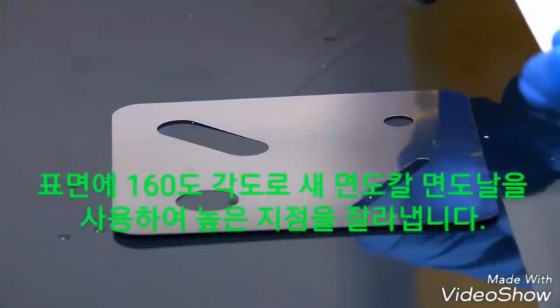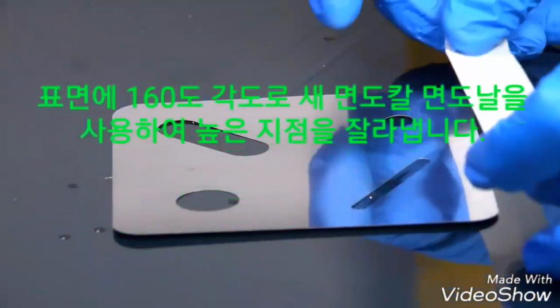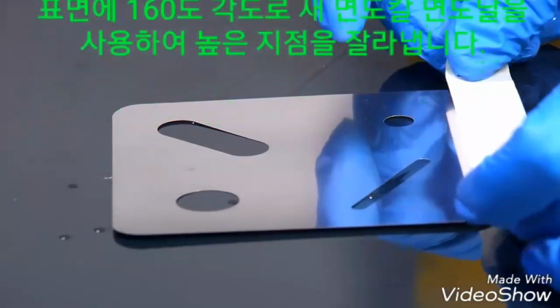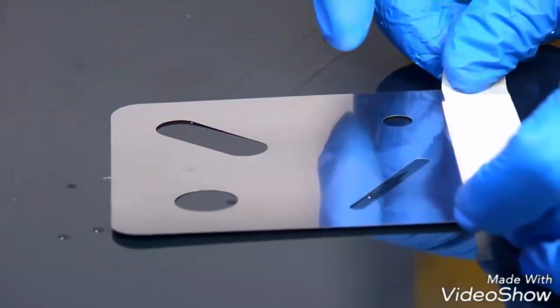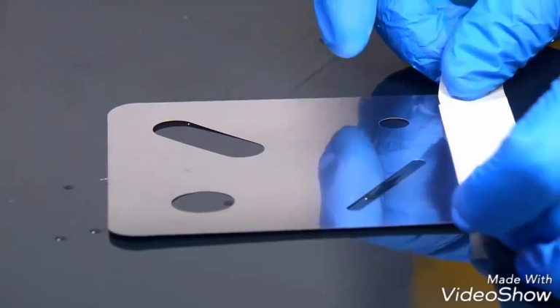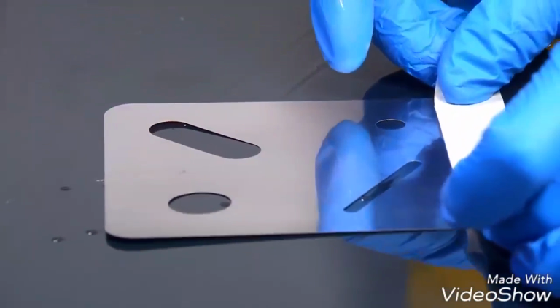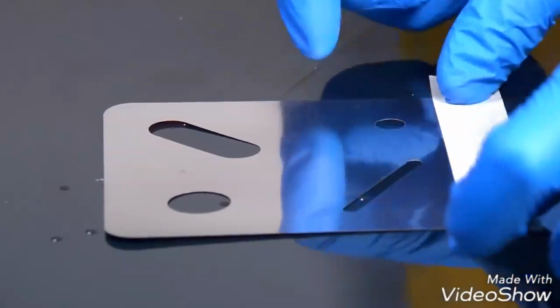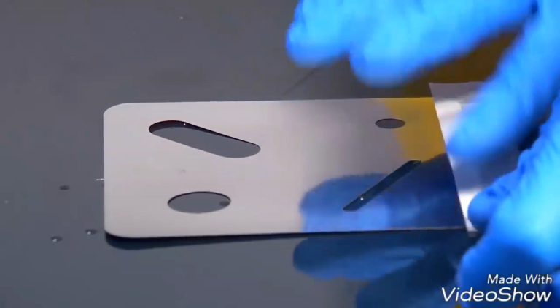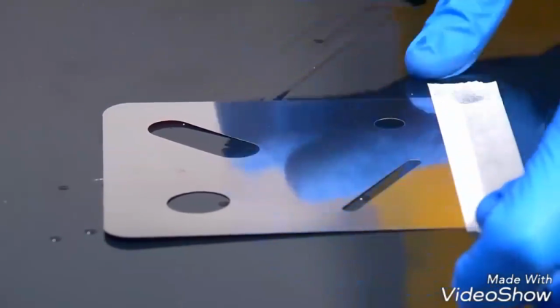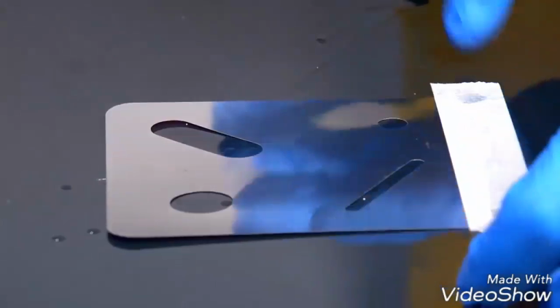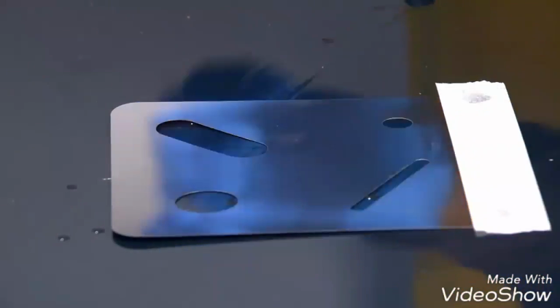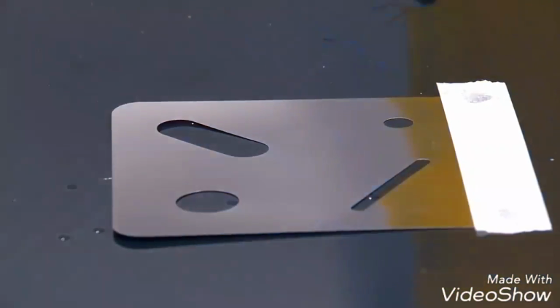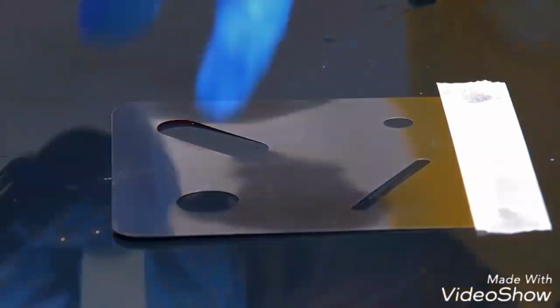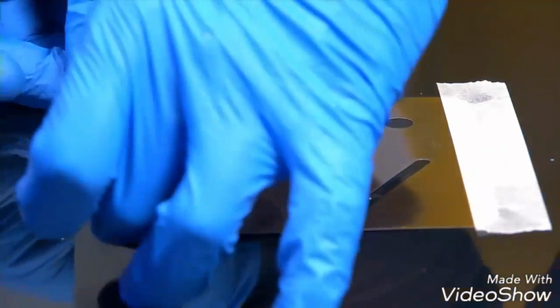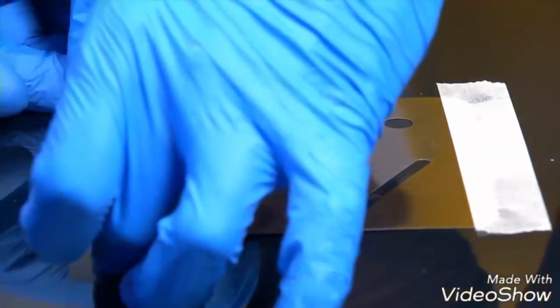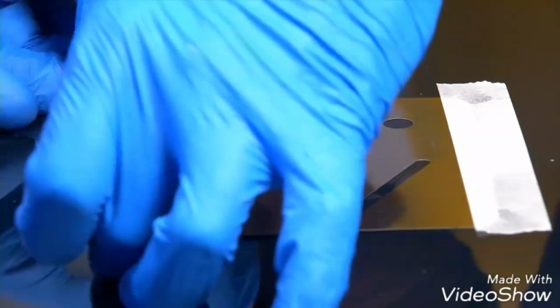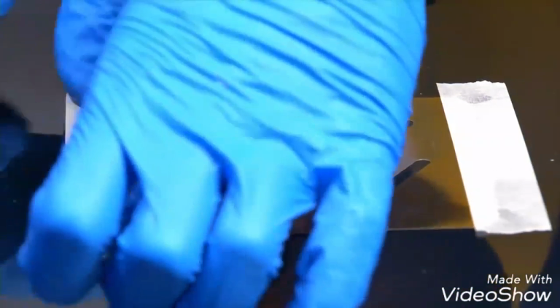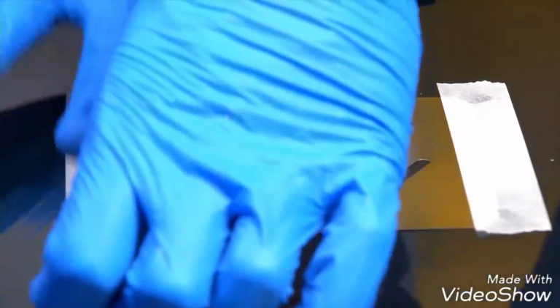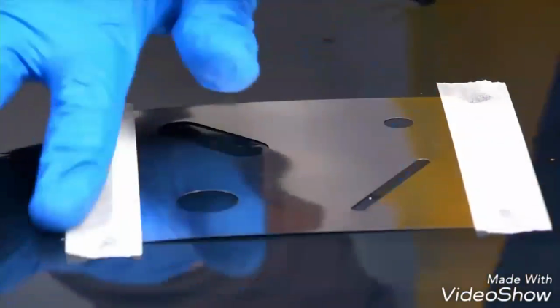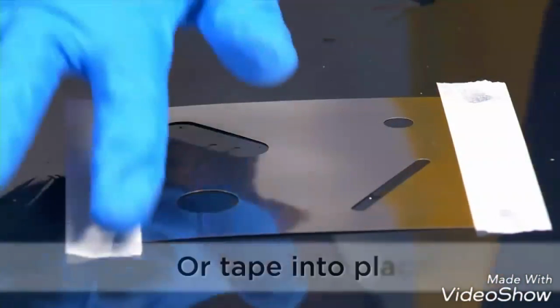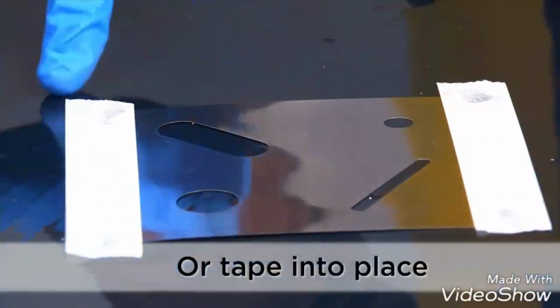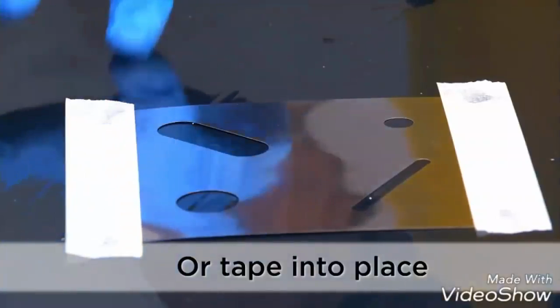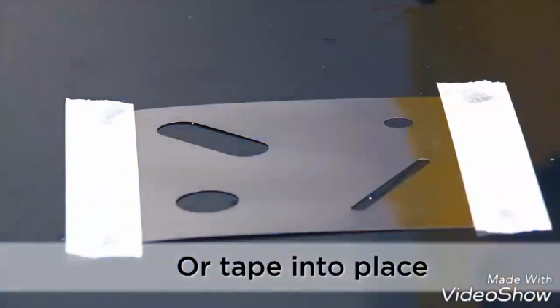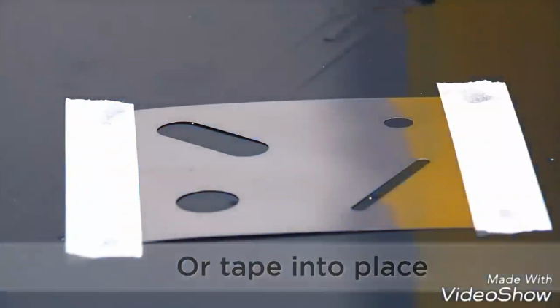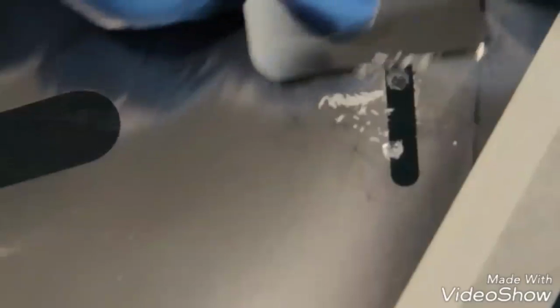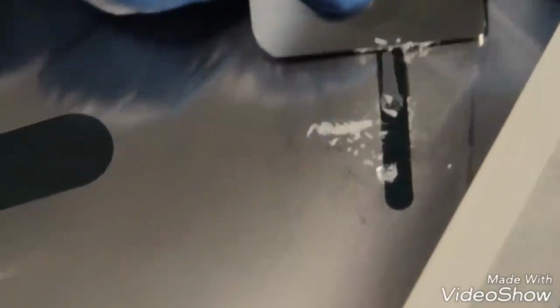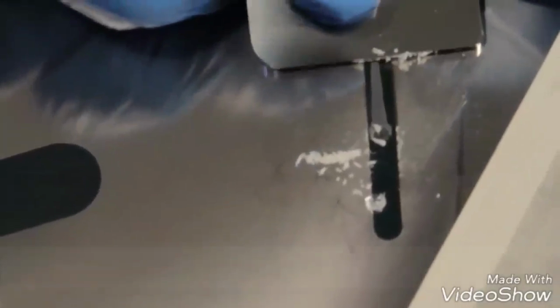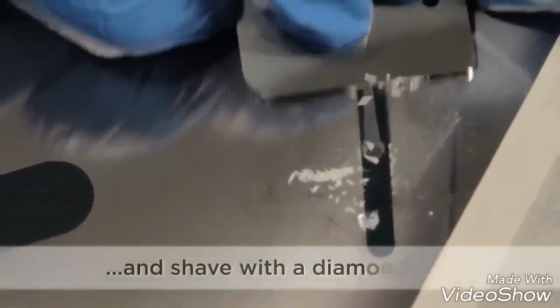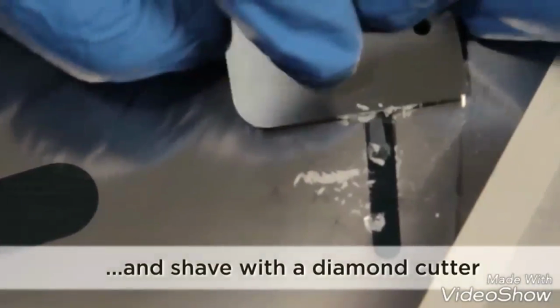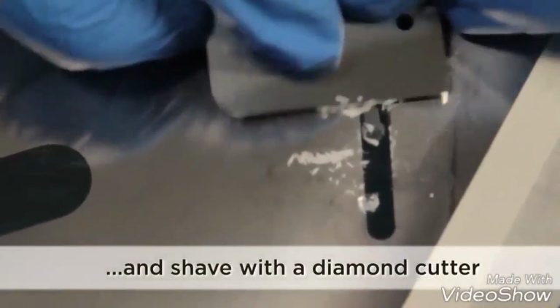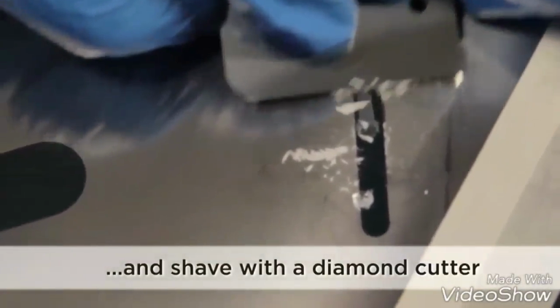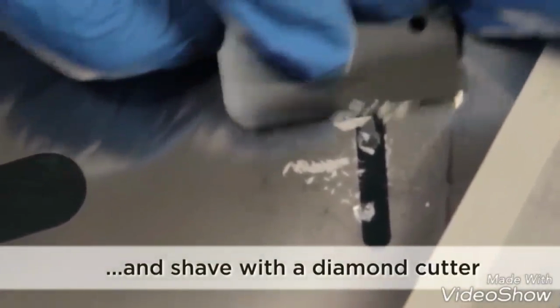Tape Shim Mask into position with masking tape and use it two-handed with a diamond cutting blade.